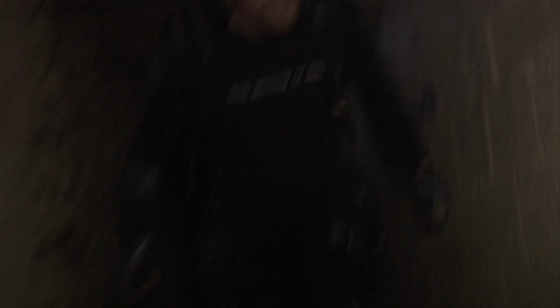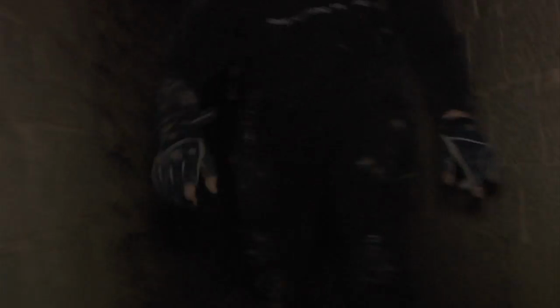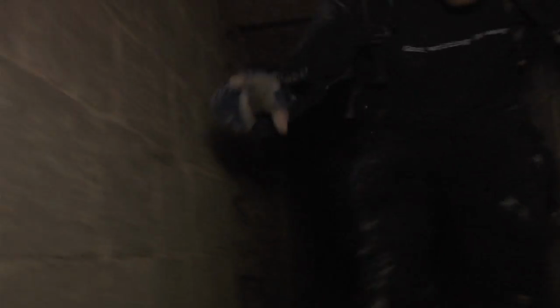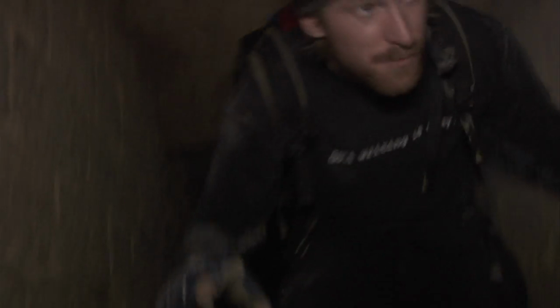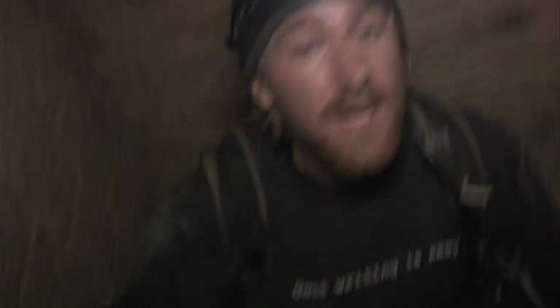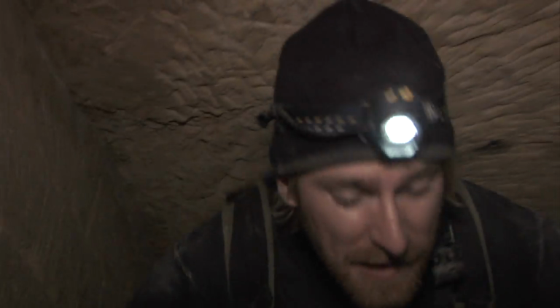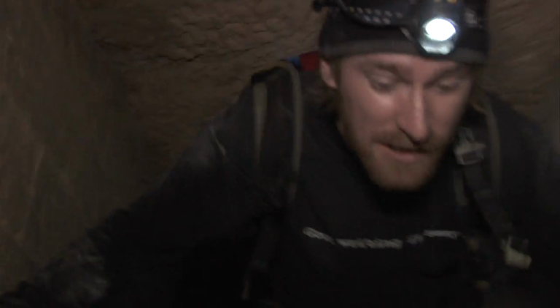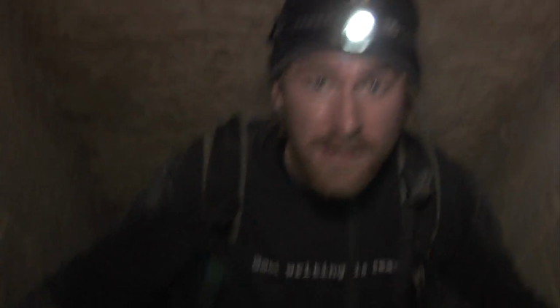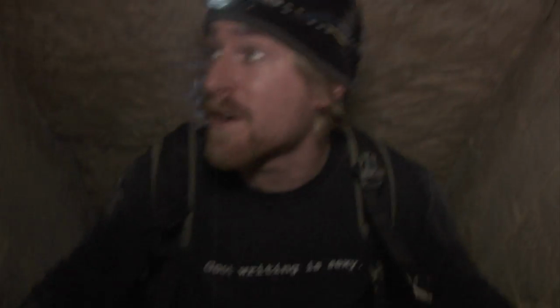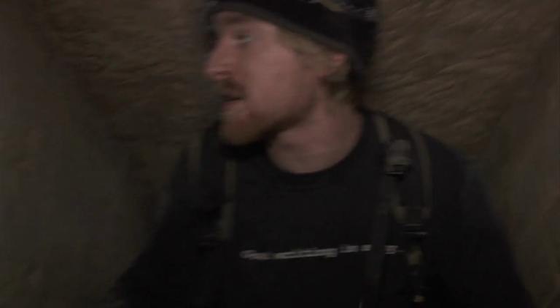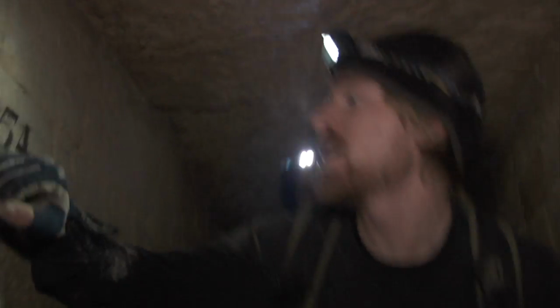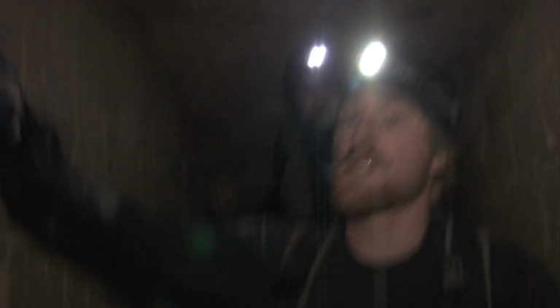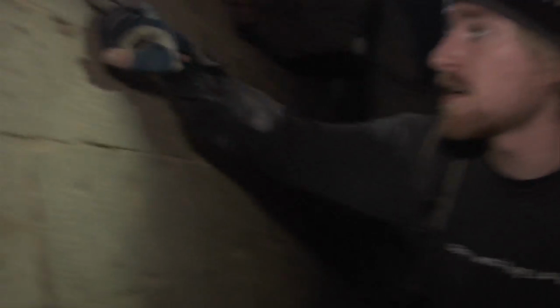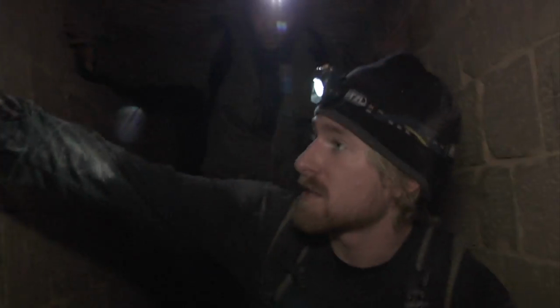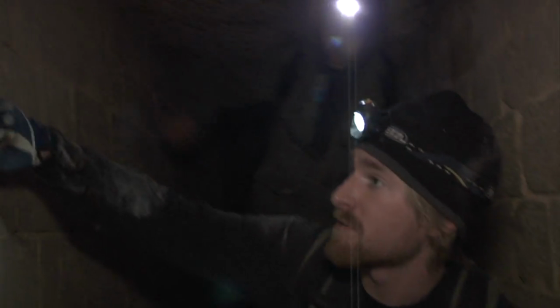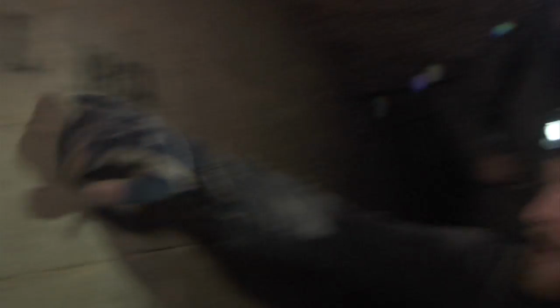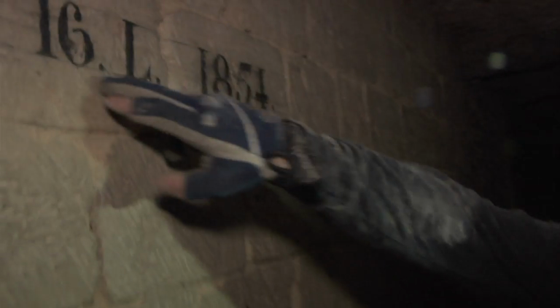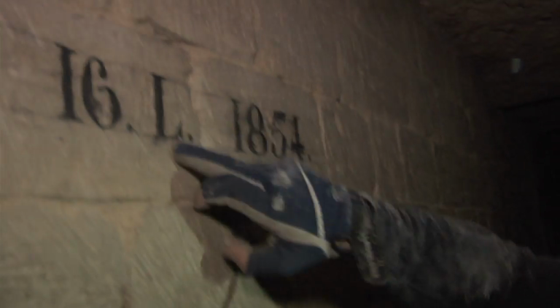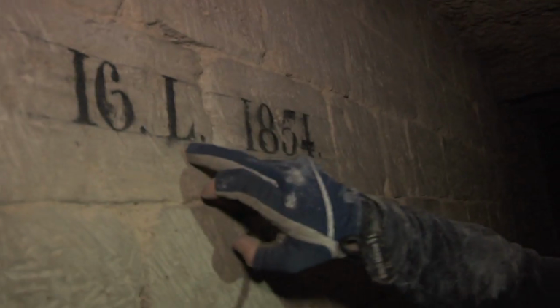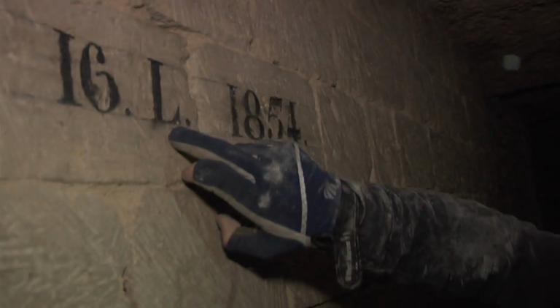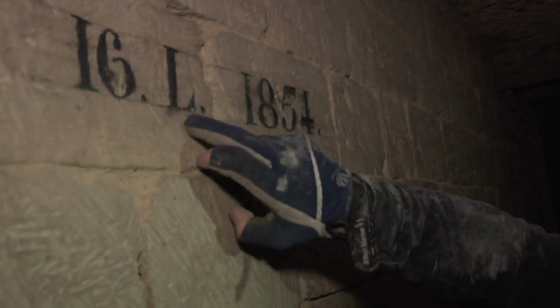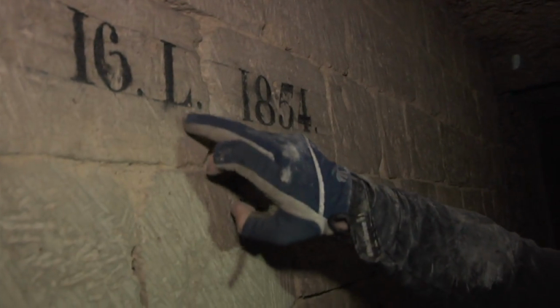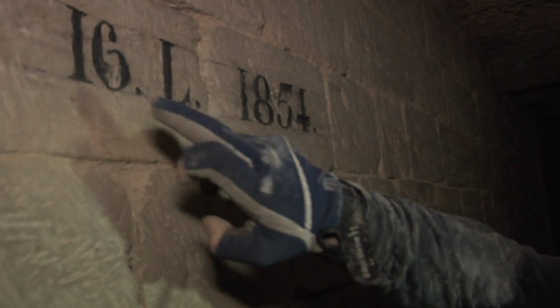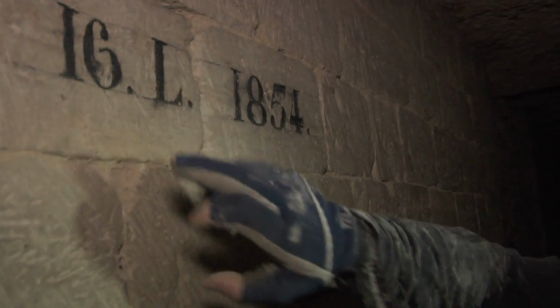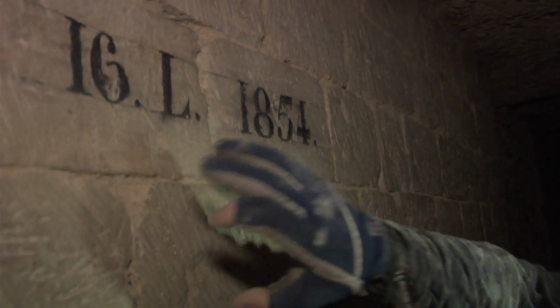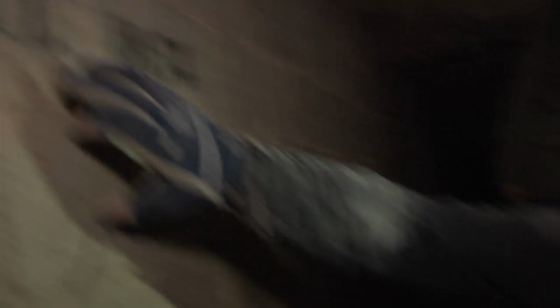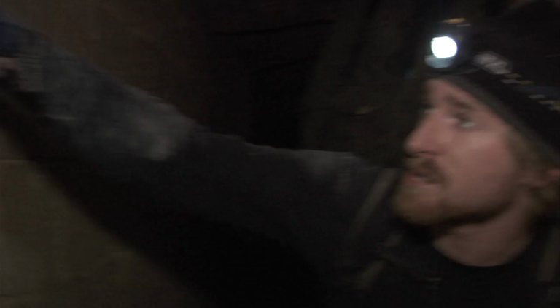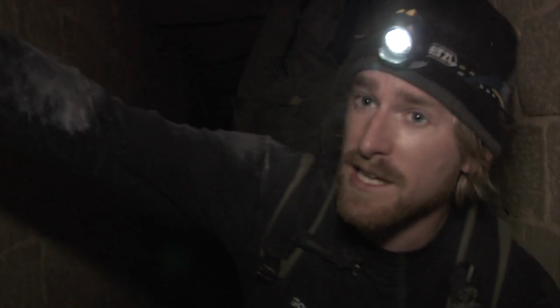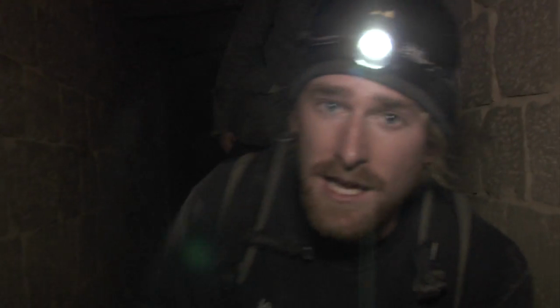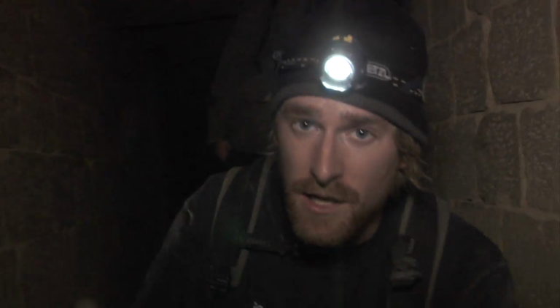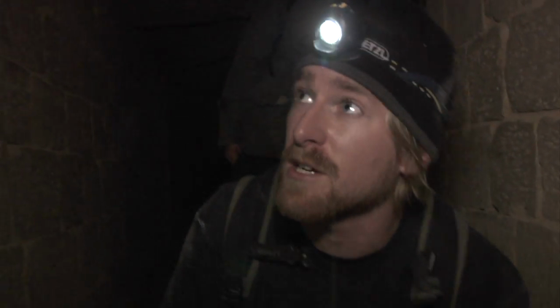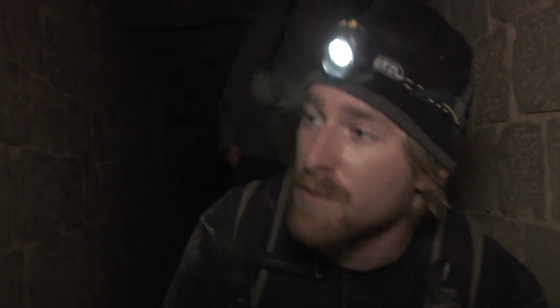The one we're in right now was set up in the 1850s, and you can see these glyphs on the side where it would have the initial of the engineer in charge of it and something to signify the date and which locality it was.